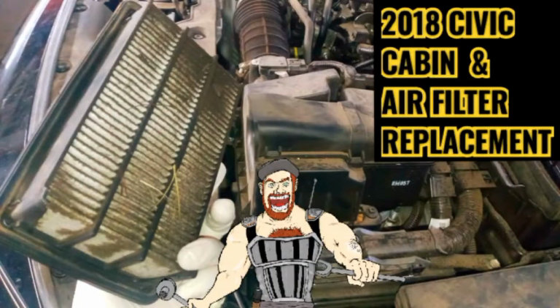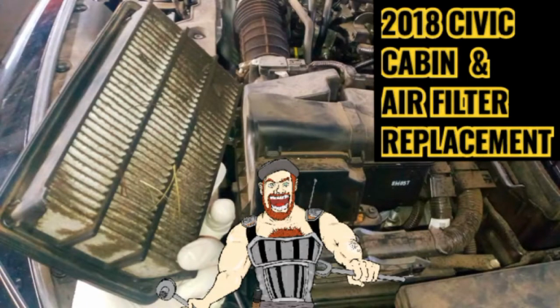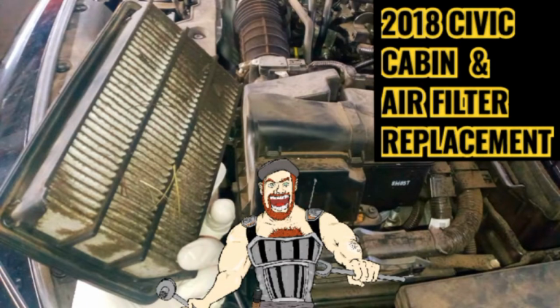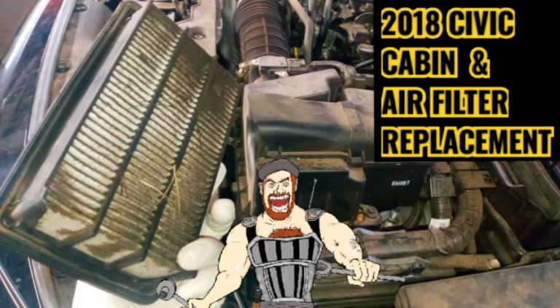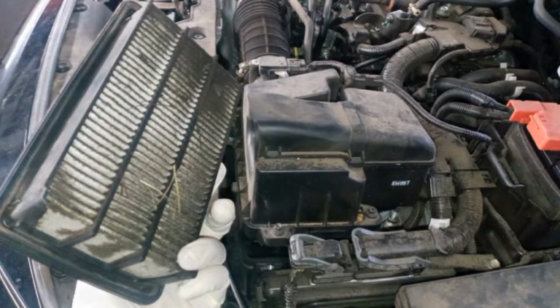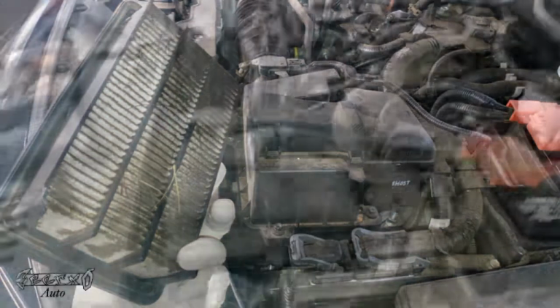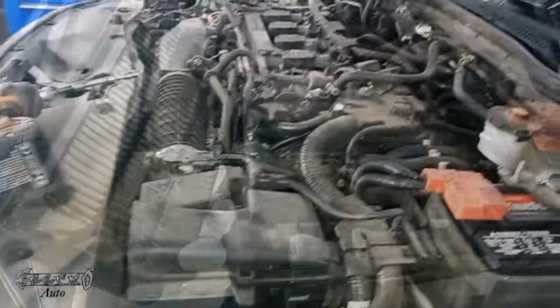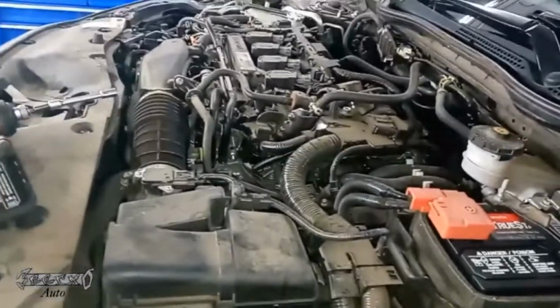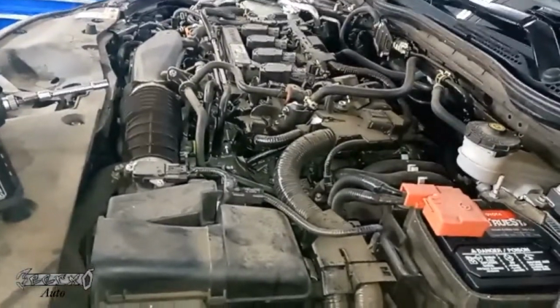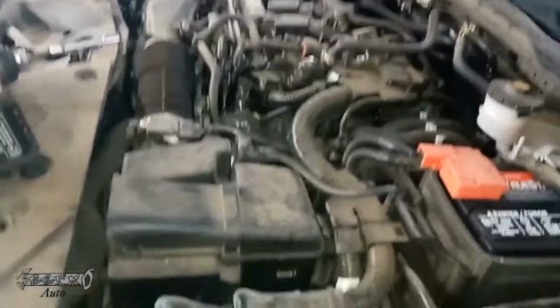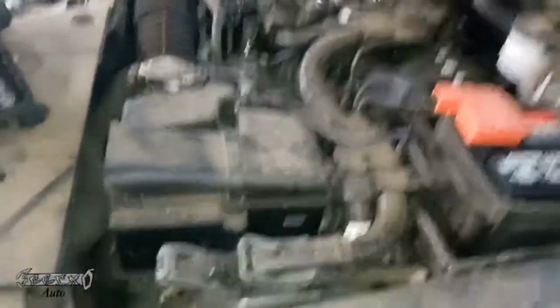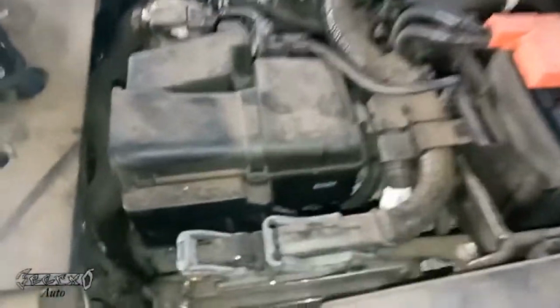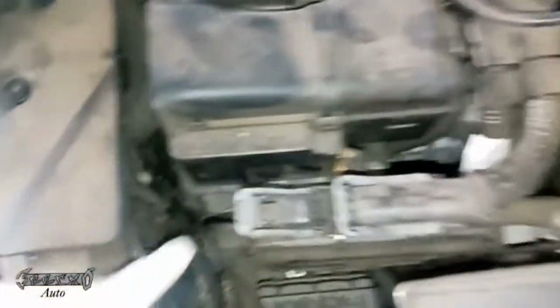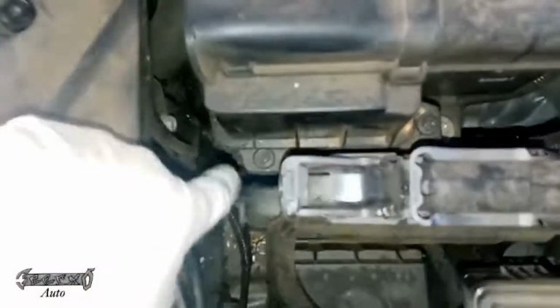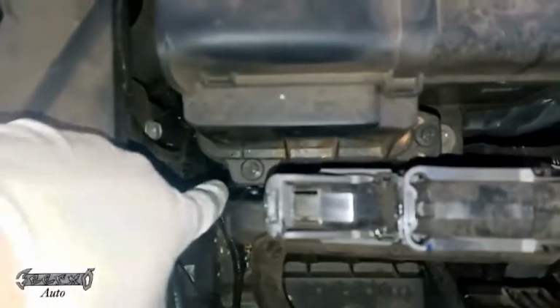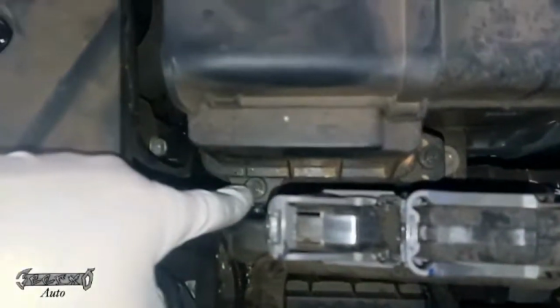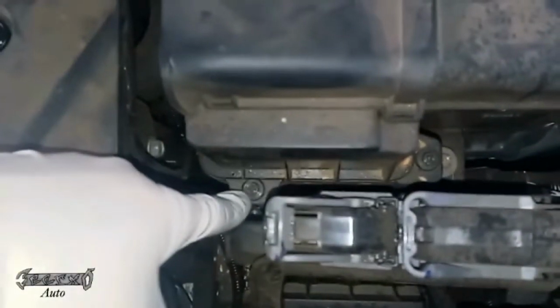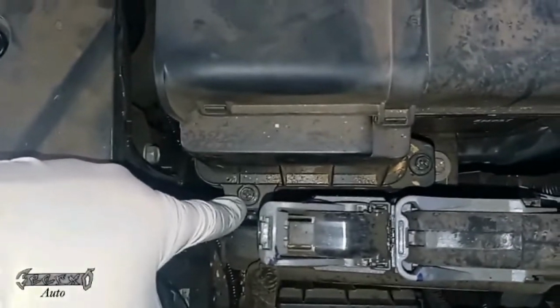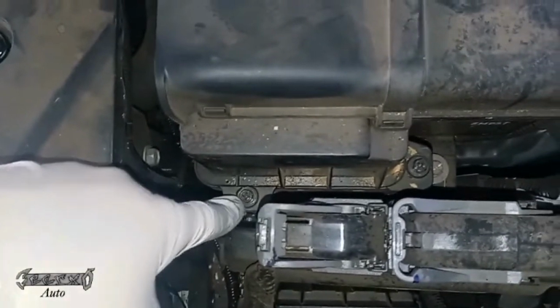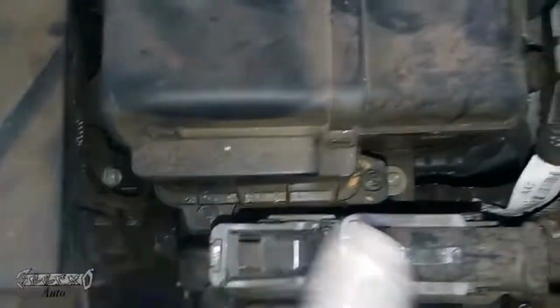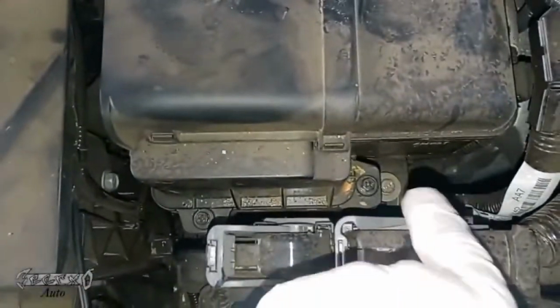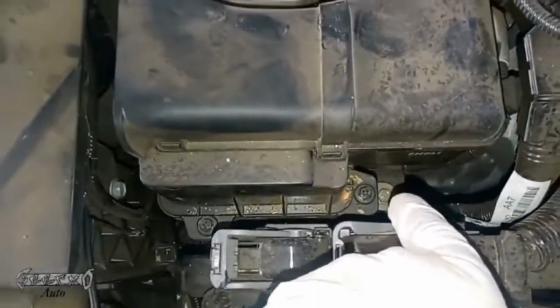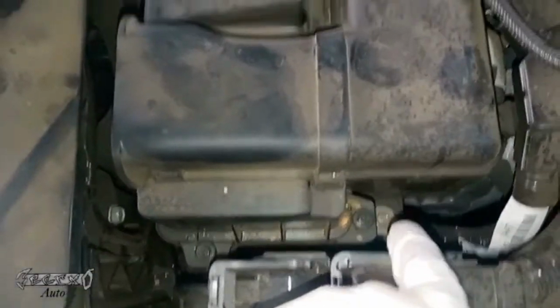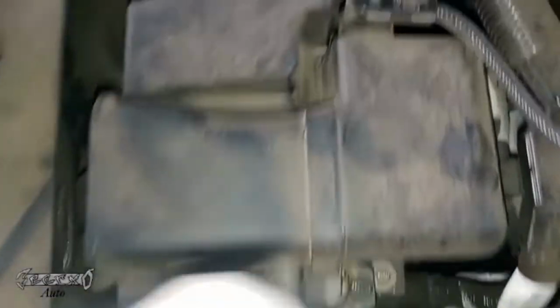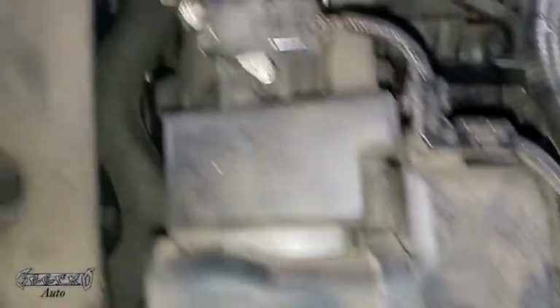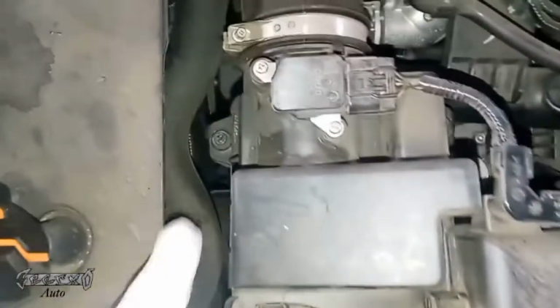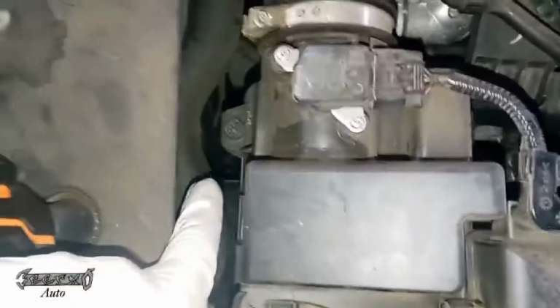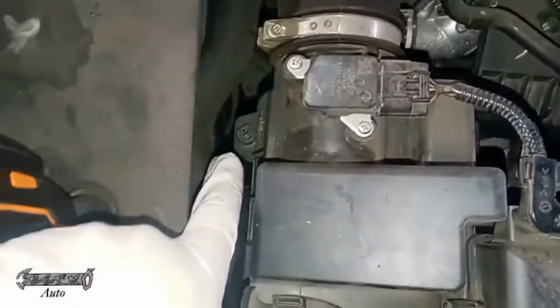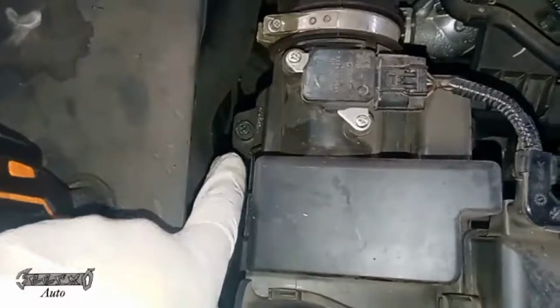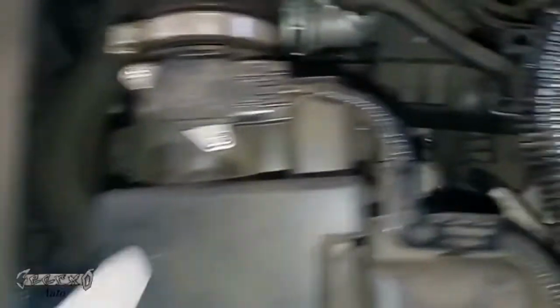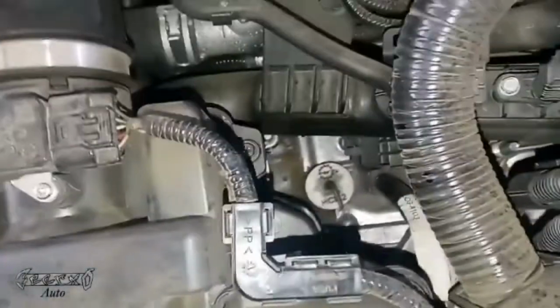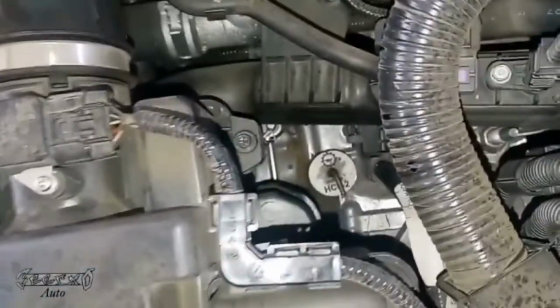2018 Honda Civic cabin and air filter replacement. Let's start with the air filter — pop your hood and come over to this box. It has these screws right here; they're eight millimeters or you could use a Phillips on them to get them out.